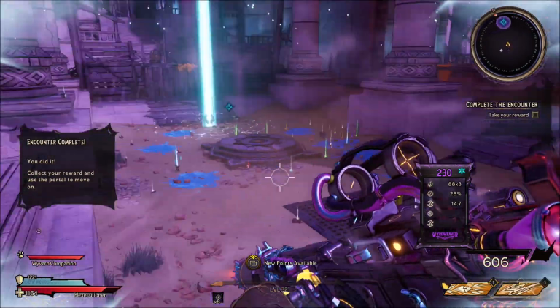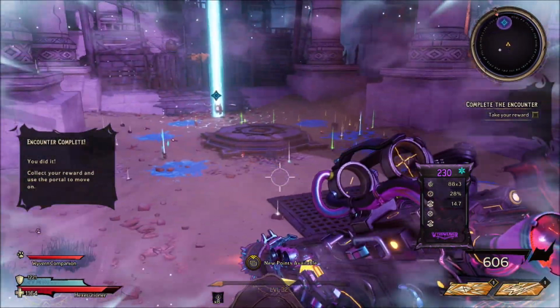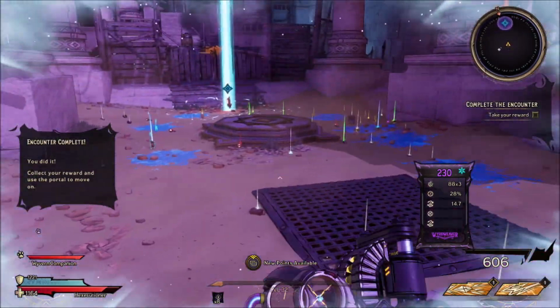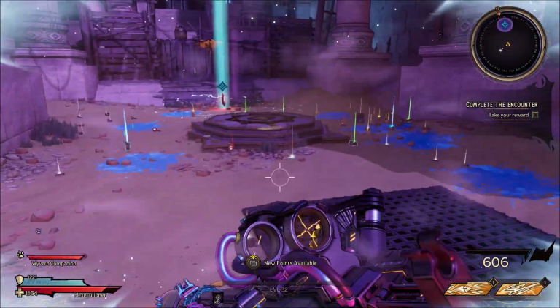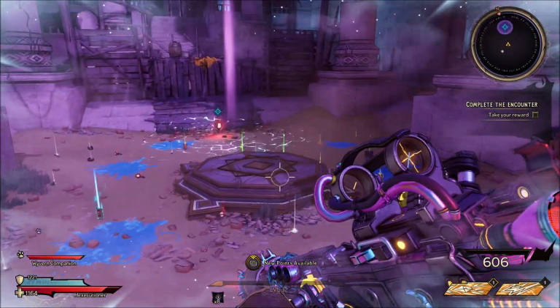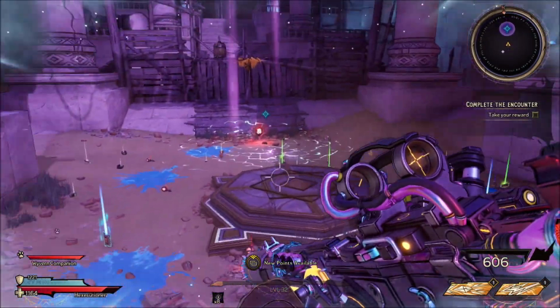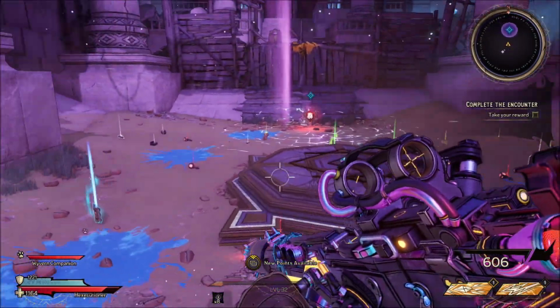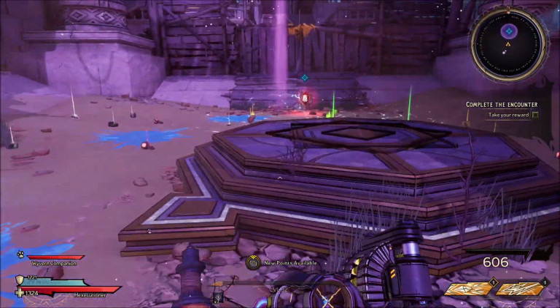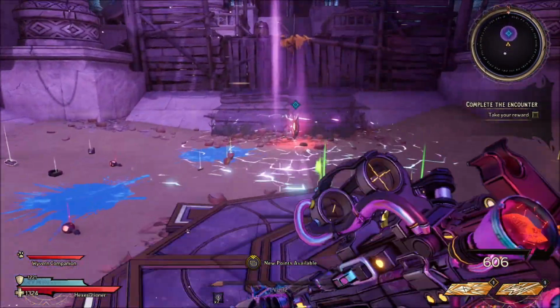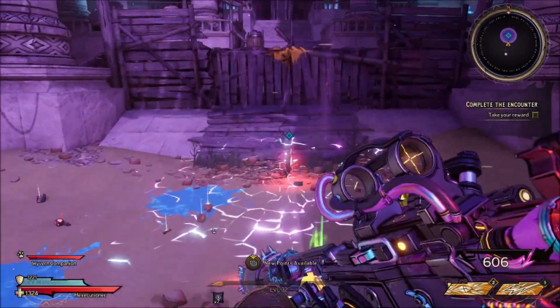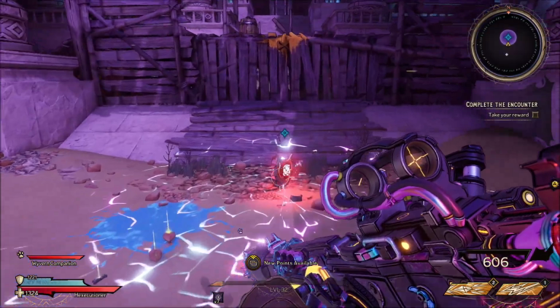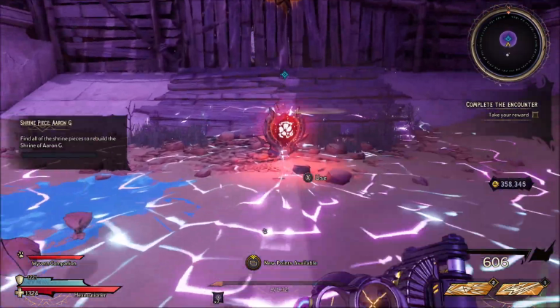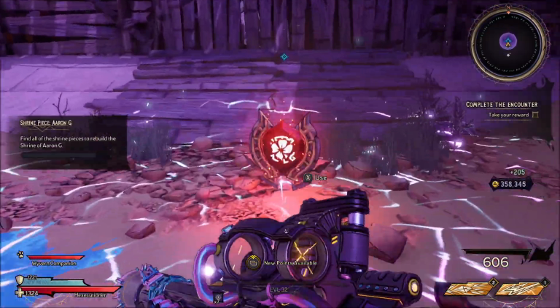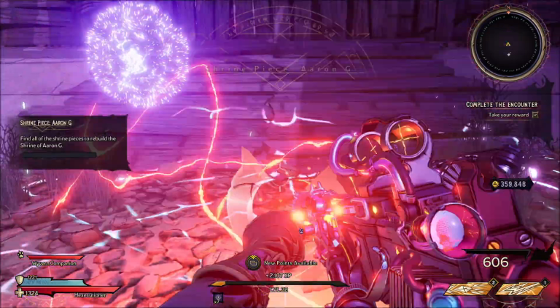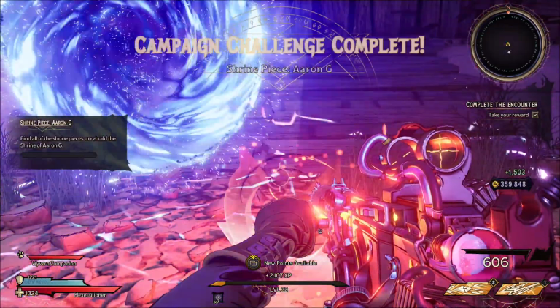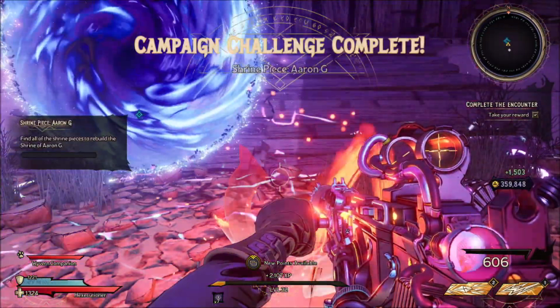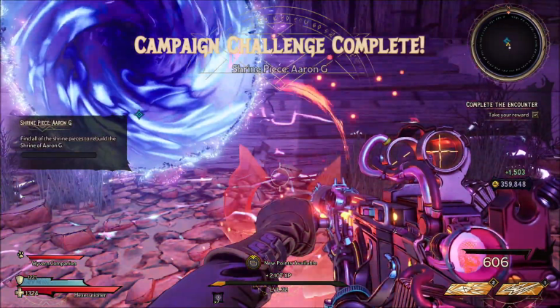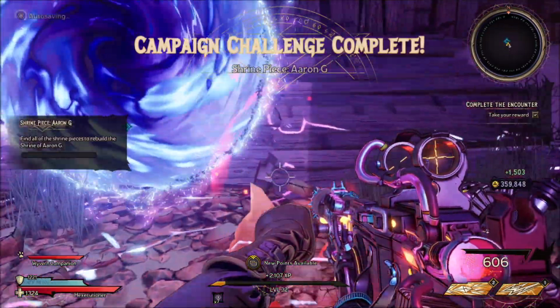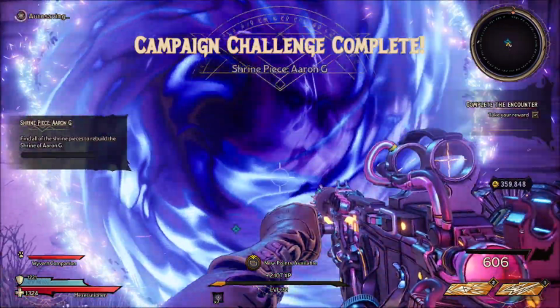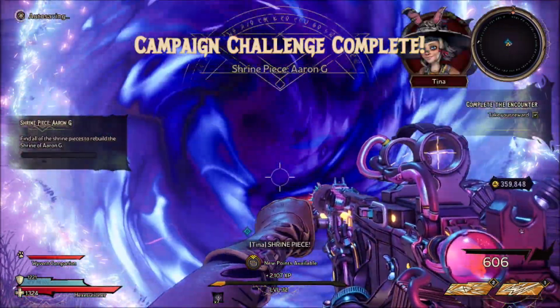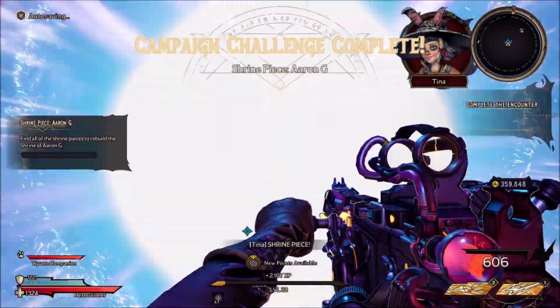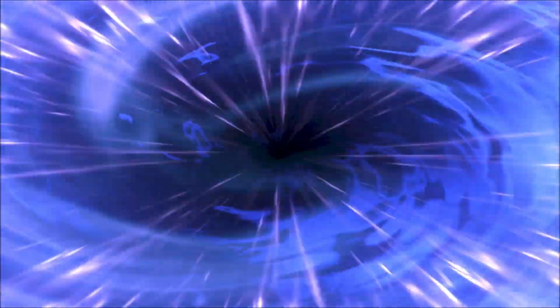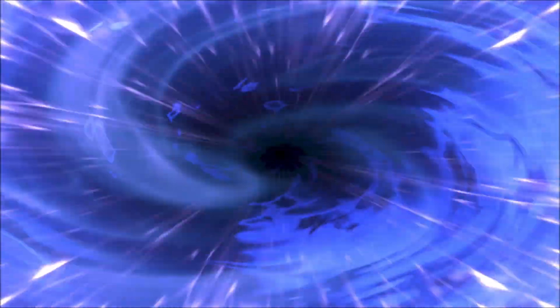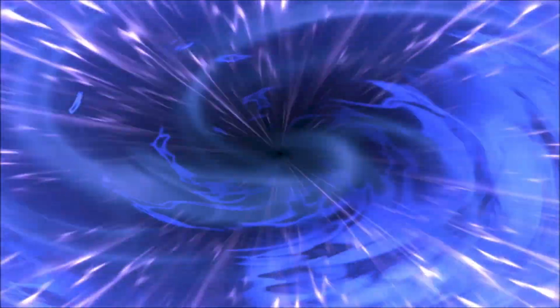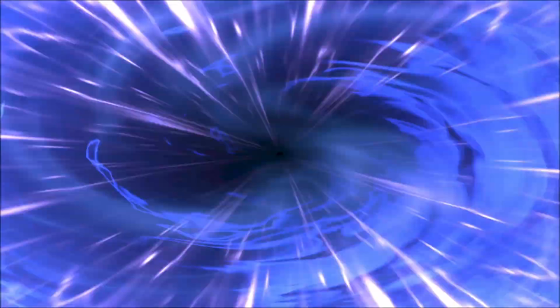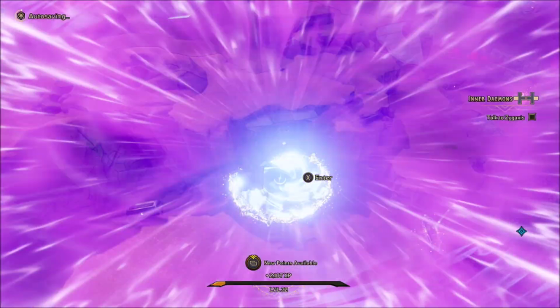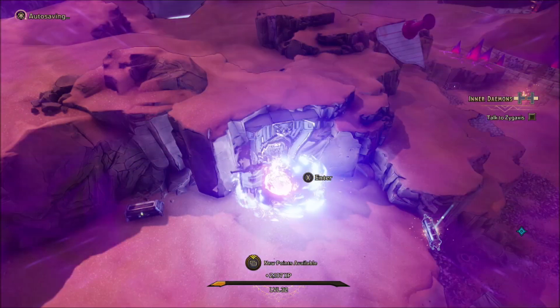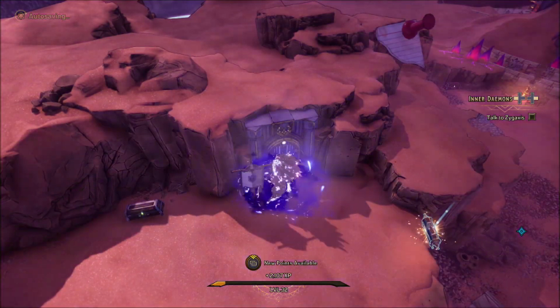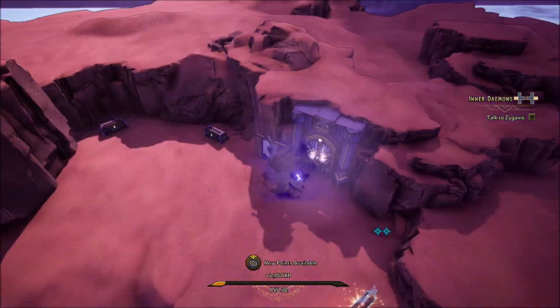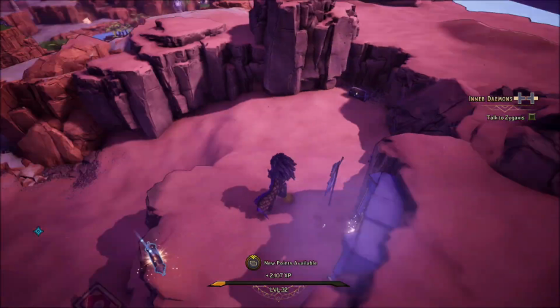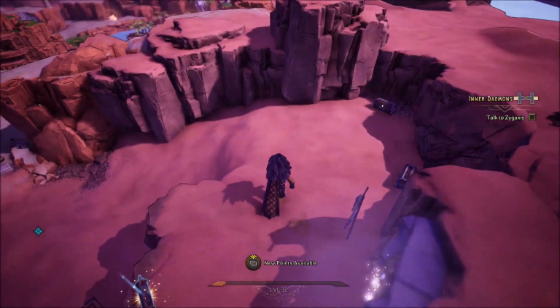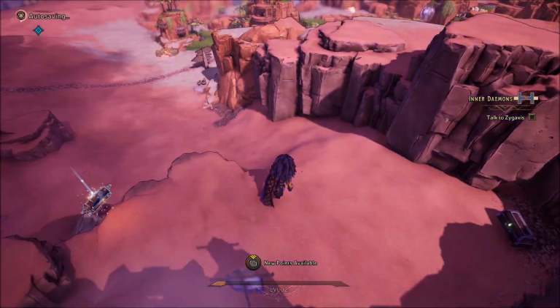After you do those three waves and the little mini boss after that, you'll get the third shard. And then the fourth shard is going to be the easiest.